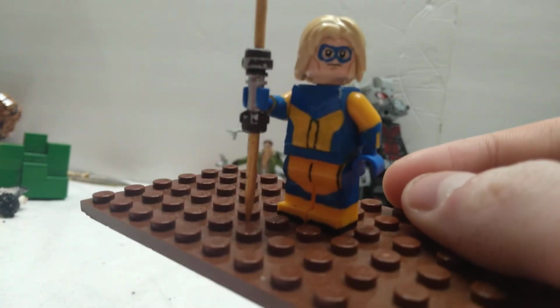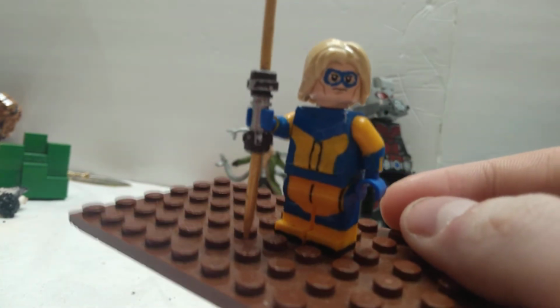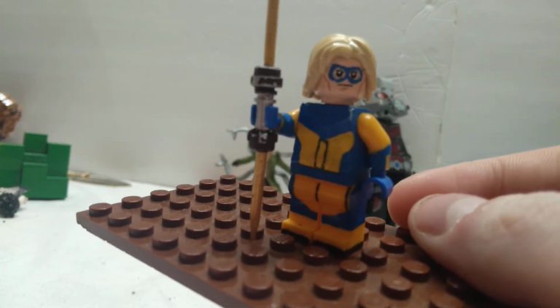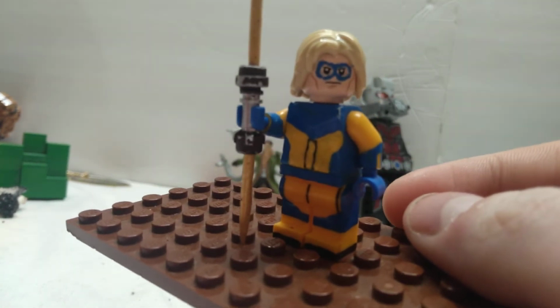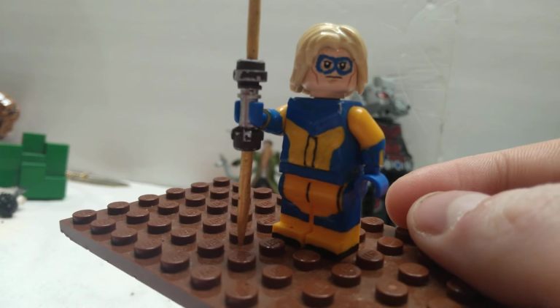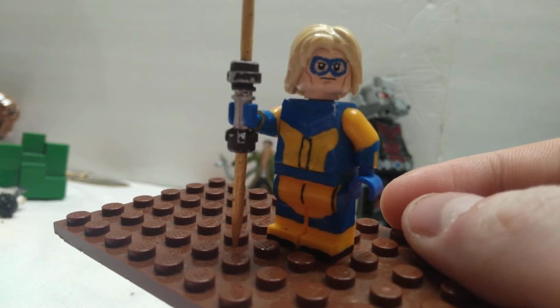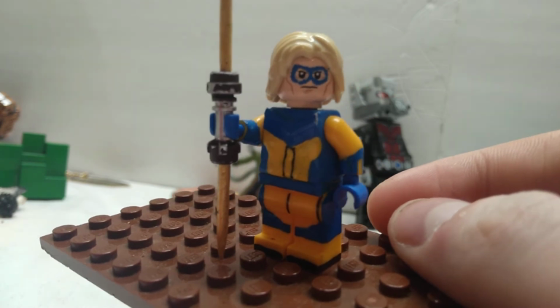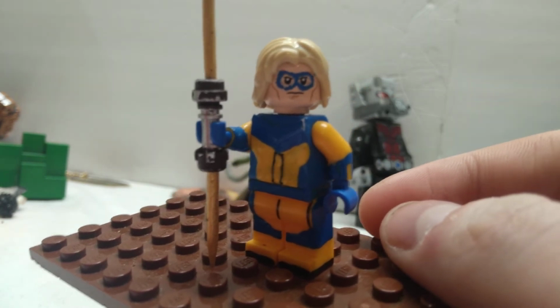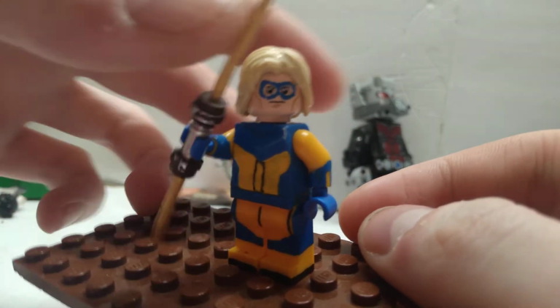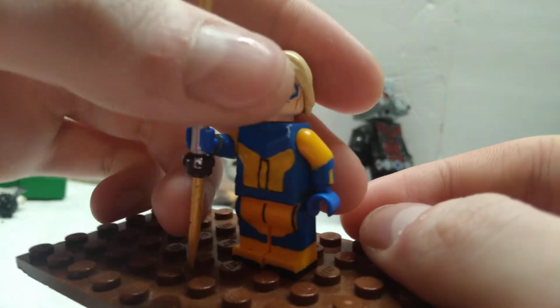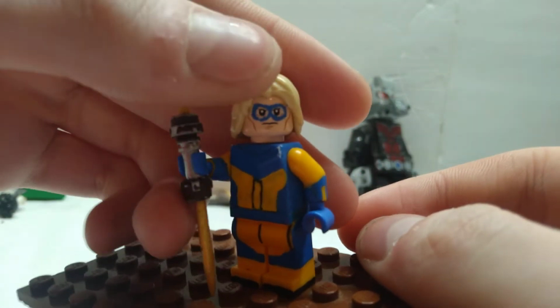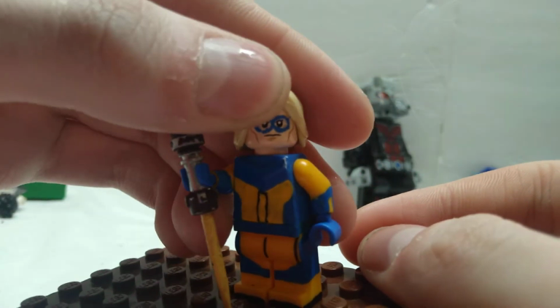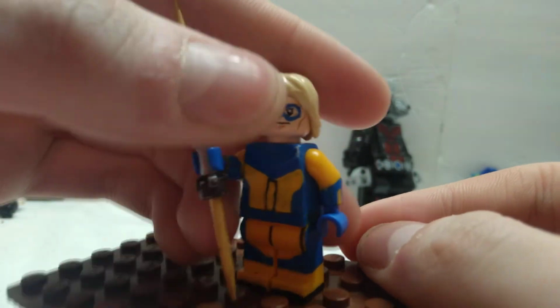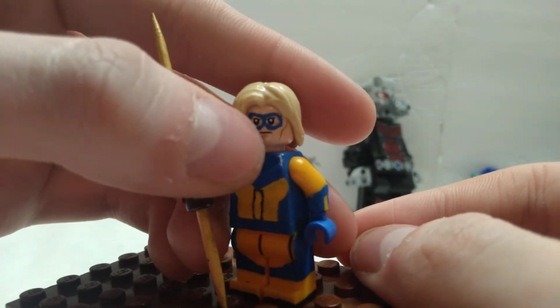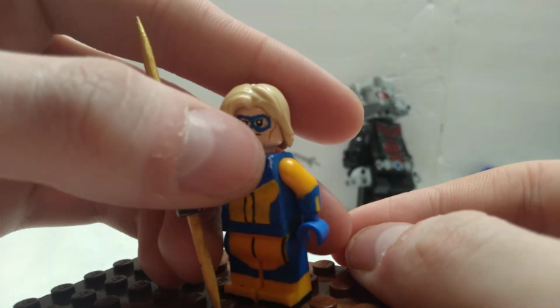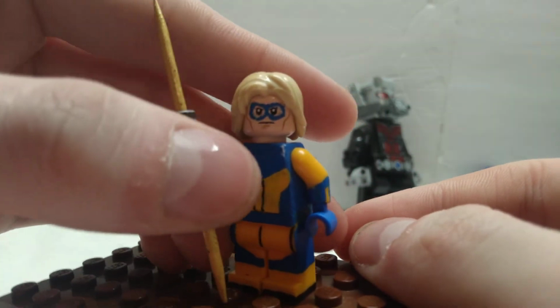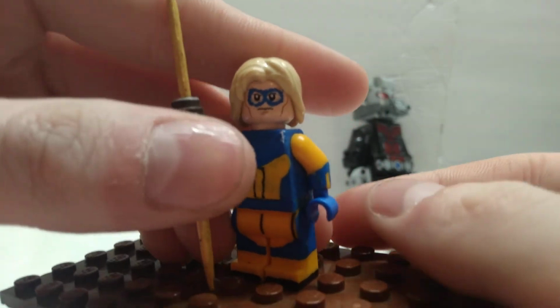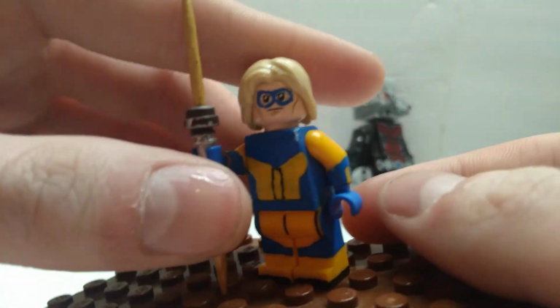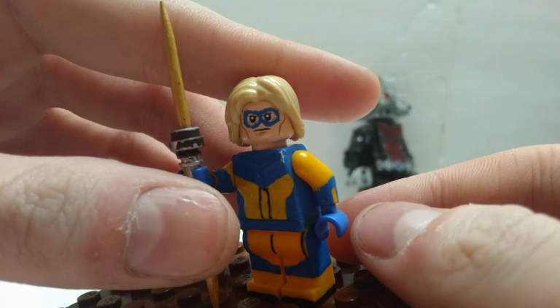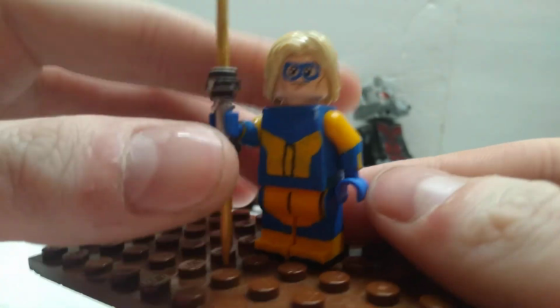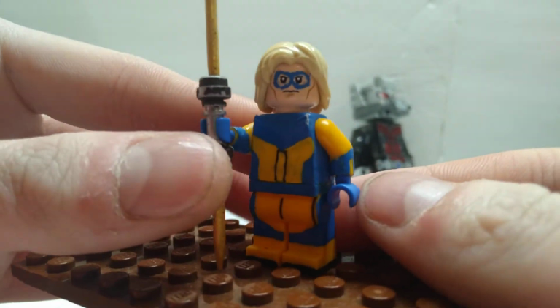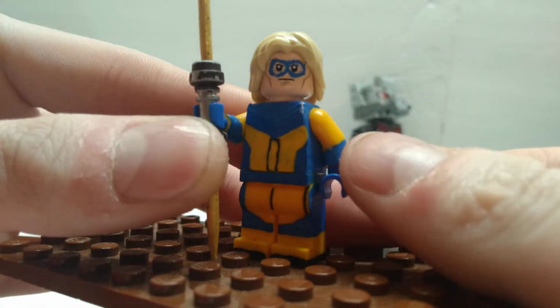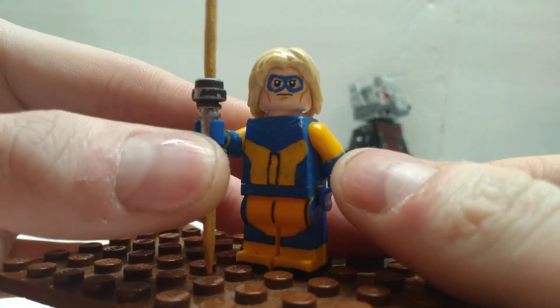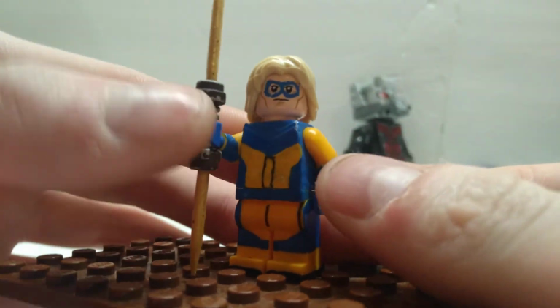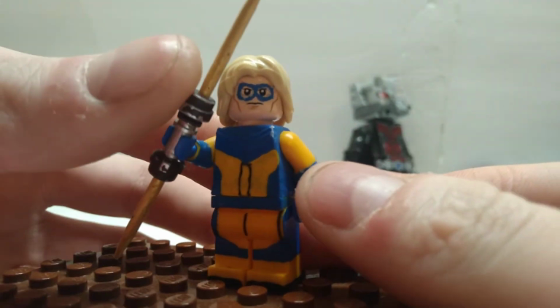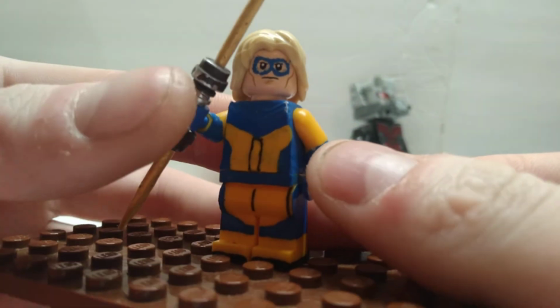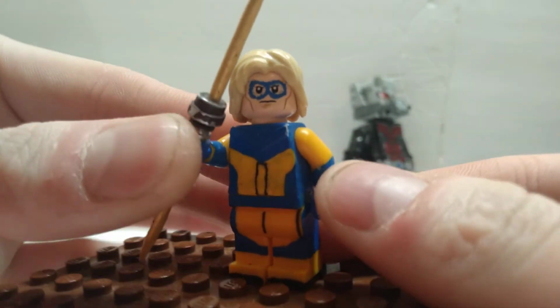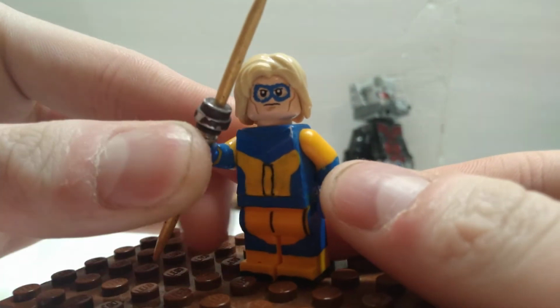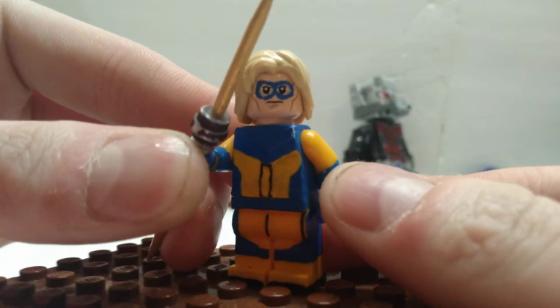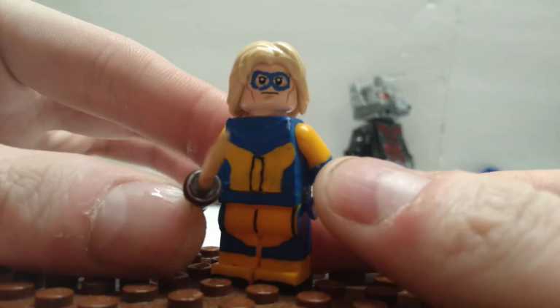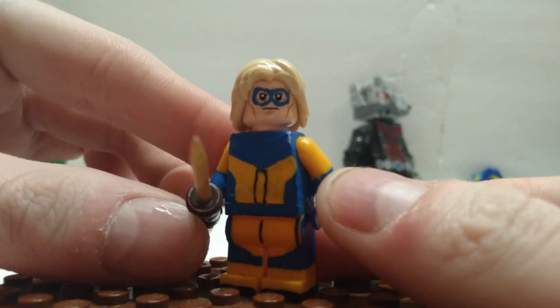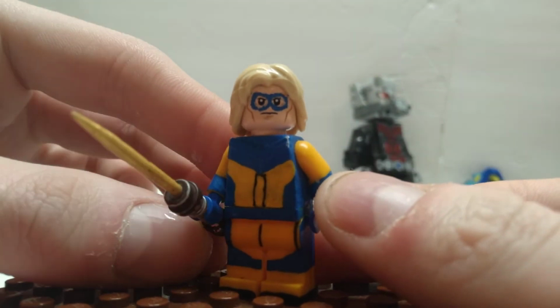Turned out really great just like all of them have so far. I also painted on the mask as well. It was an Aquaman head — a really old one — but I thought it worked really, really well actually.